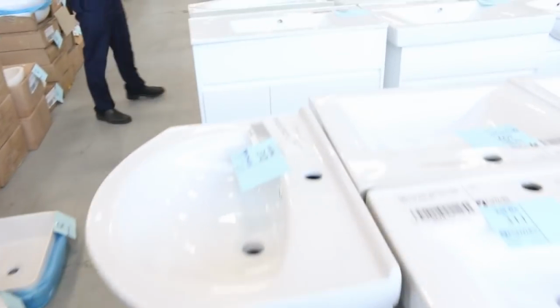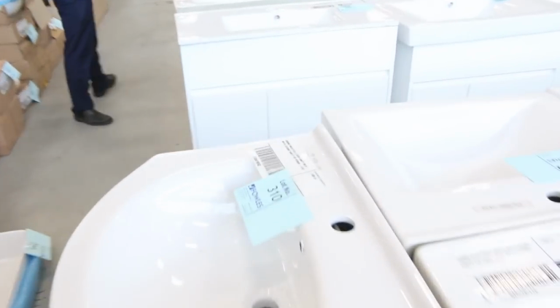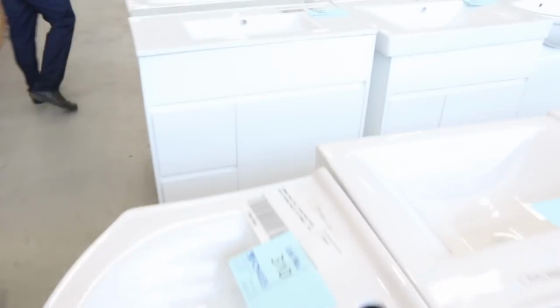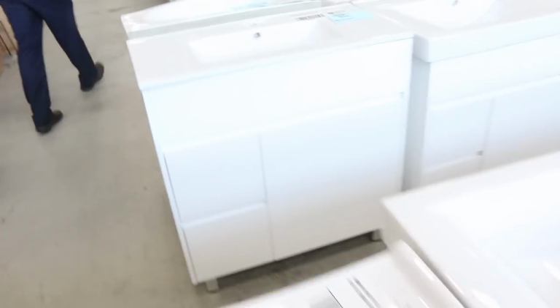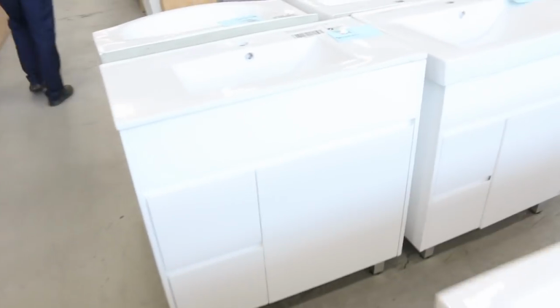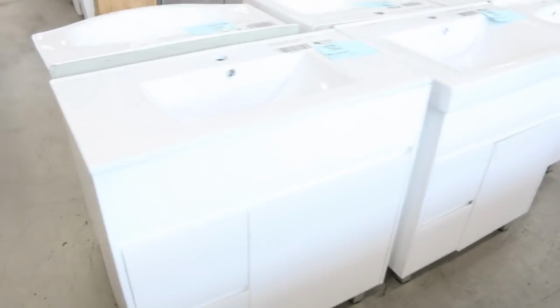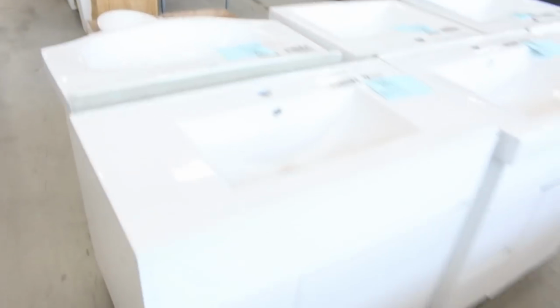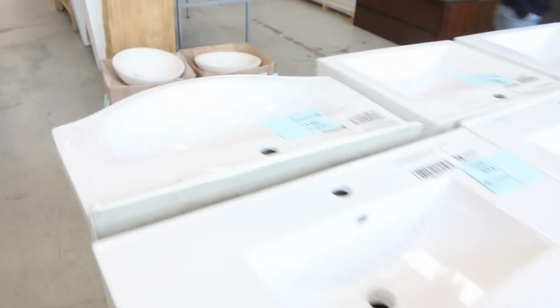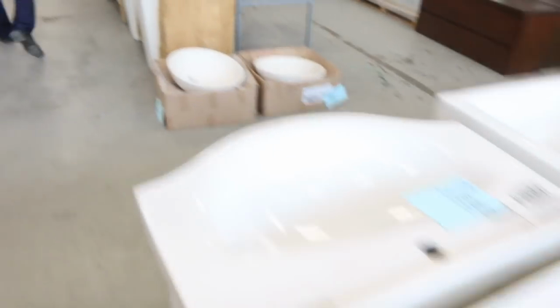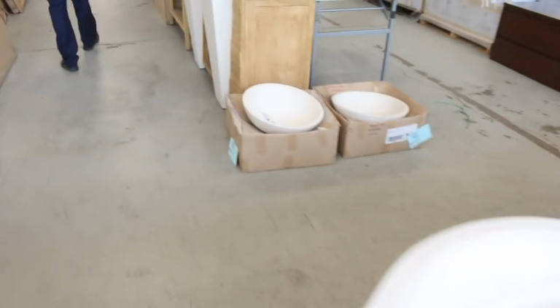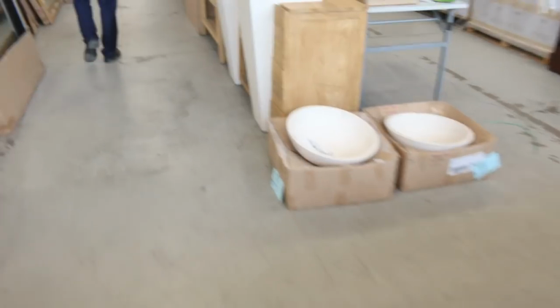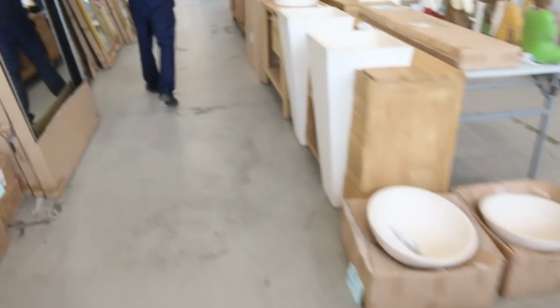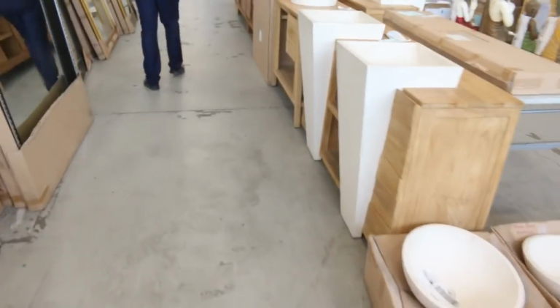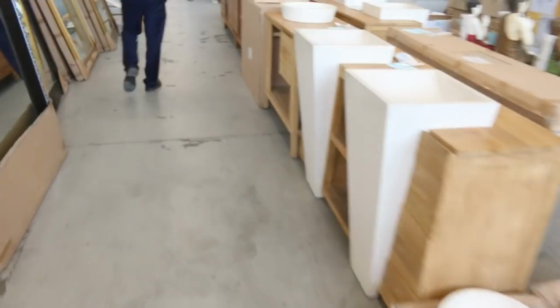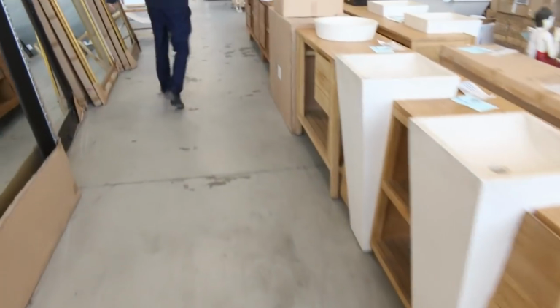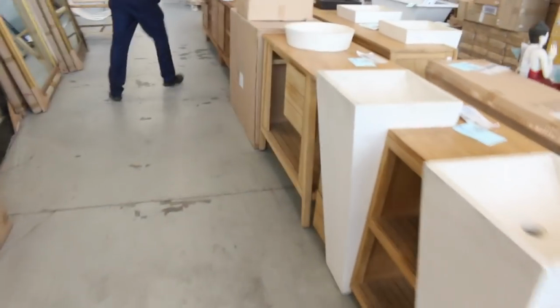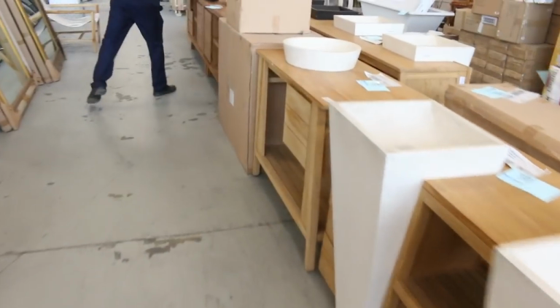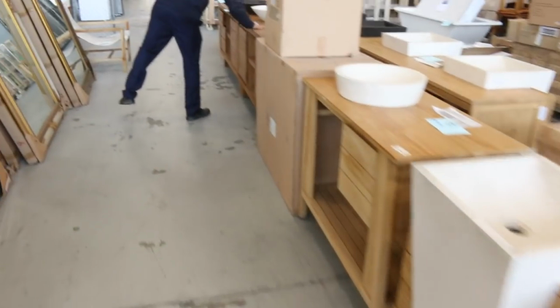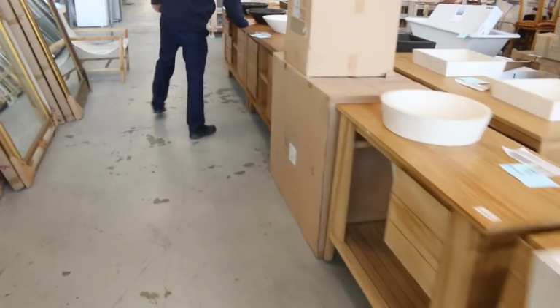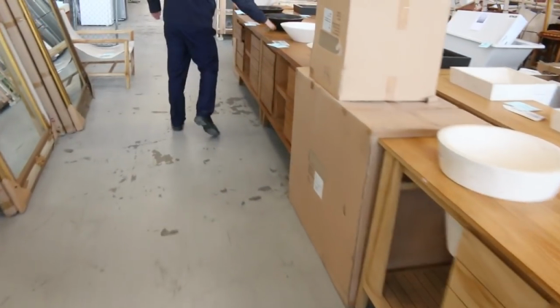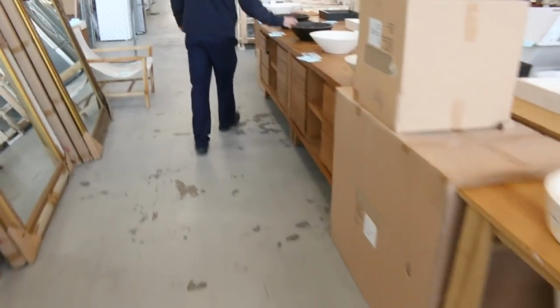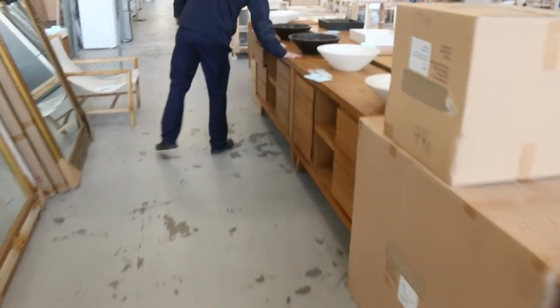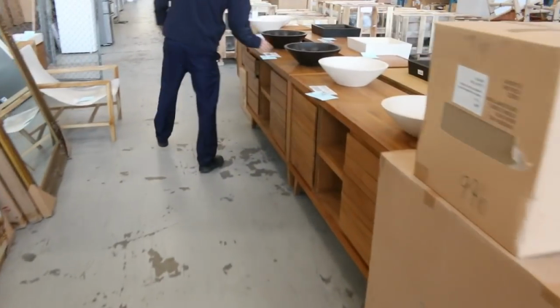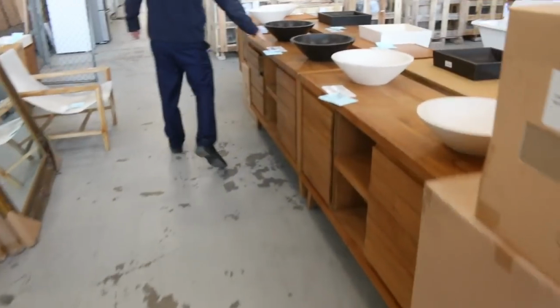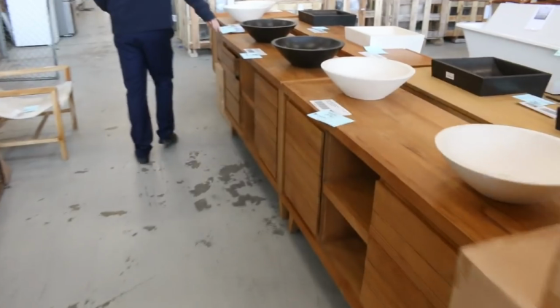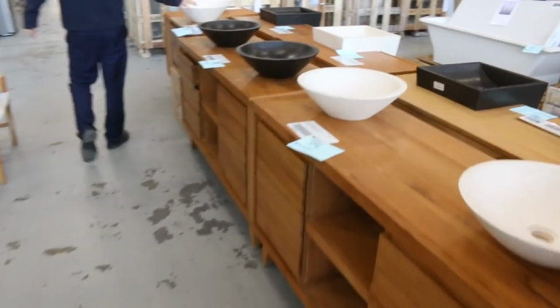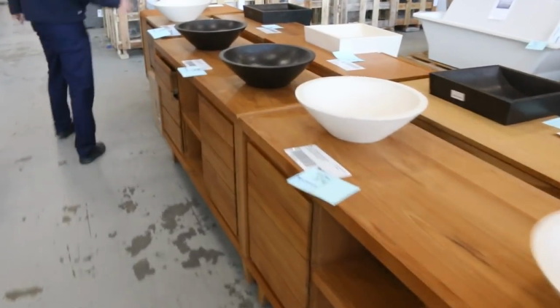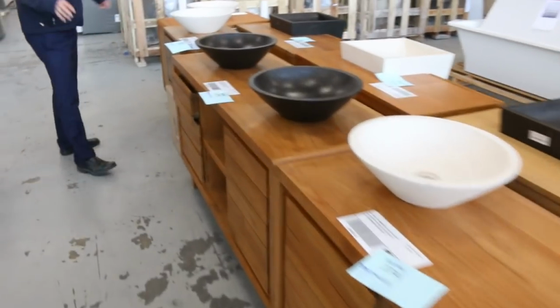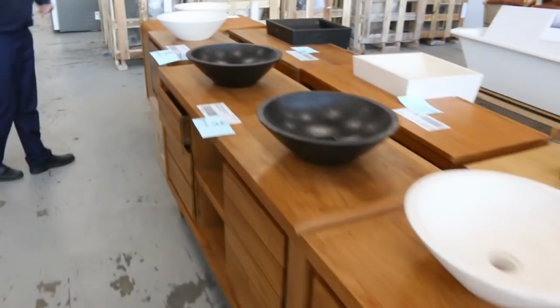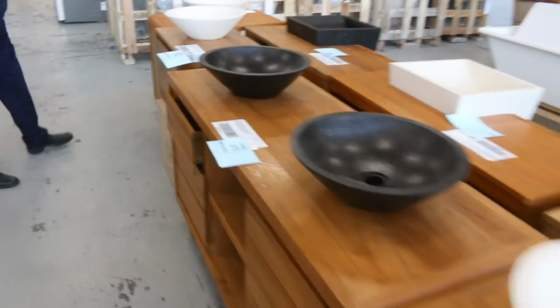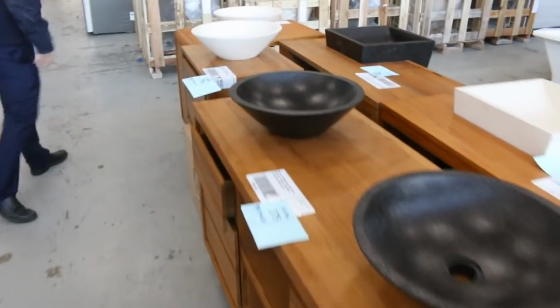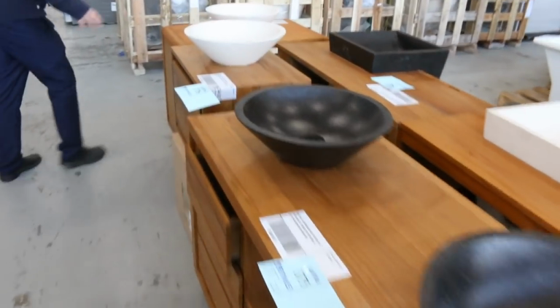Lots of freestanding vanities through here. Lots of those teak vanities as well — the beautiful teak freestanding vanities. These are sensational, very high-fashion. Really nice-looking units there. Absolutely sensational.